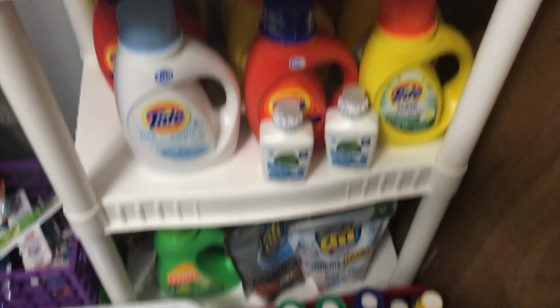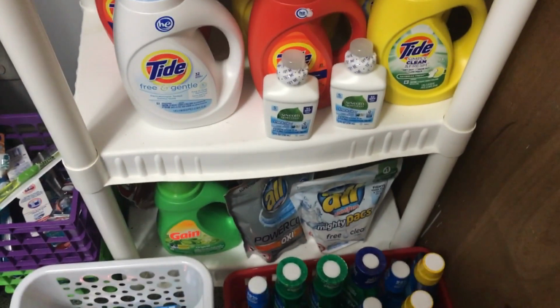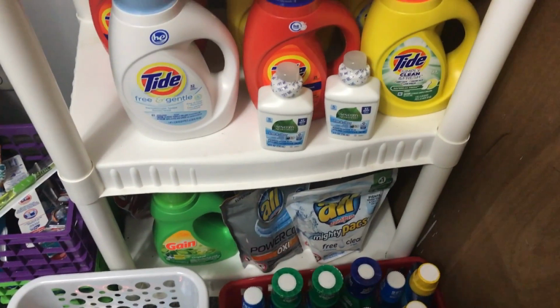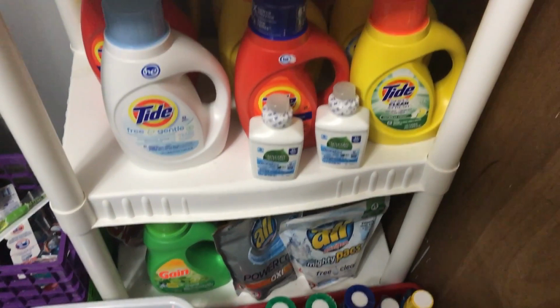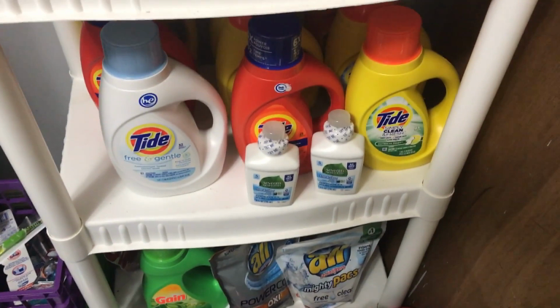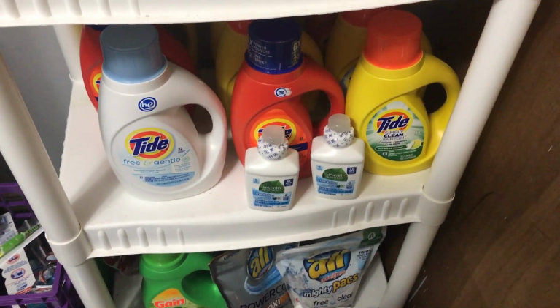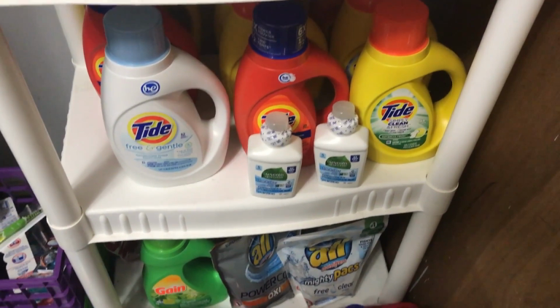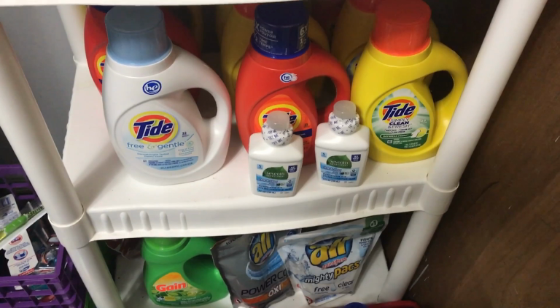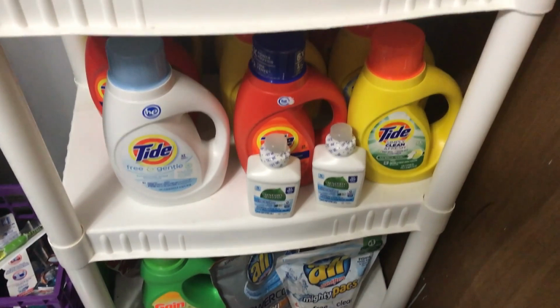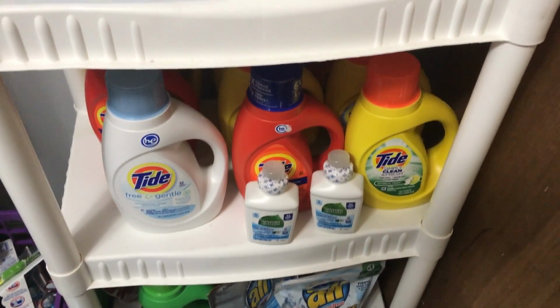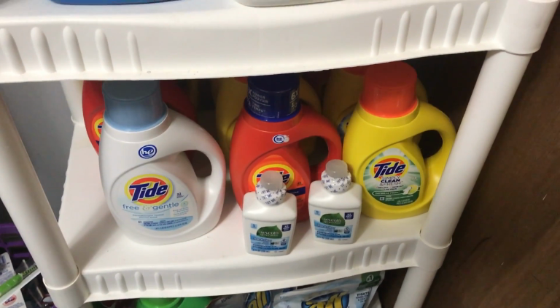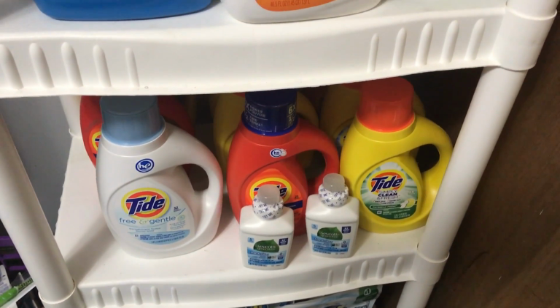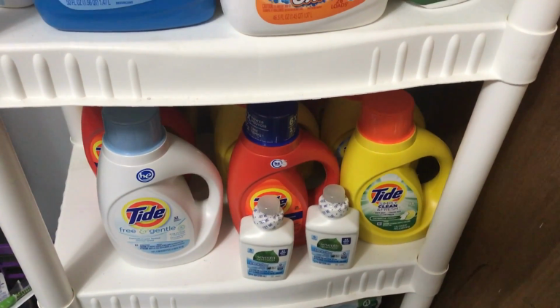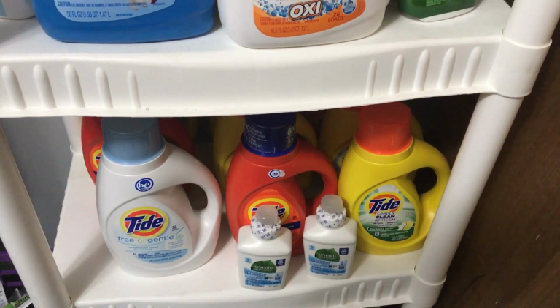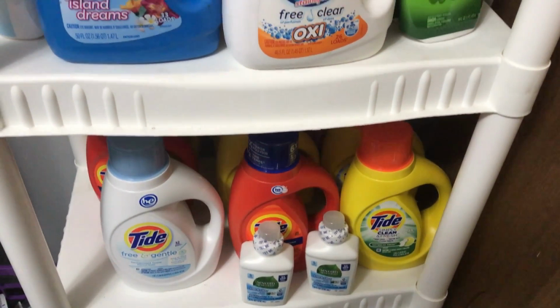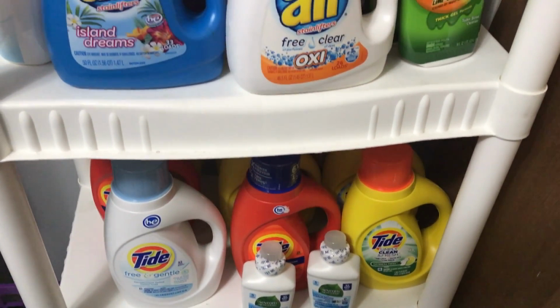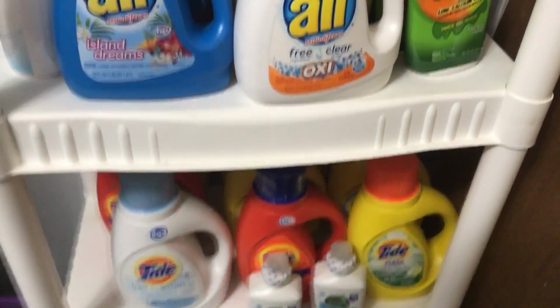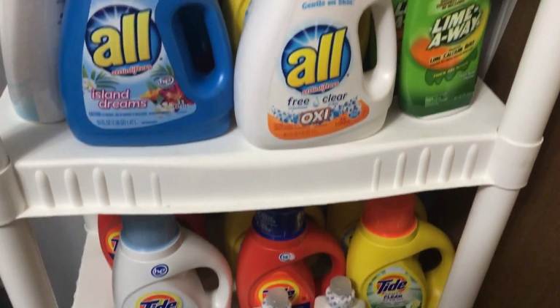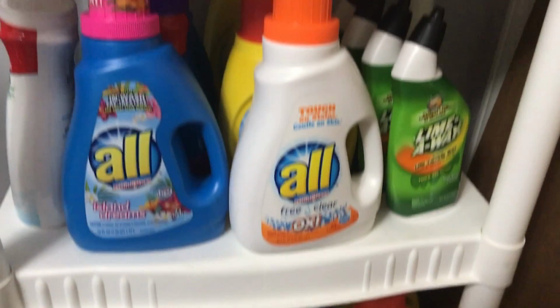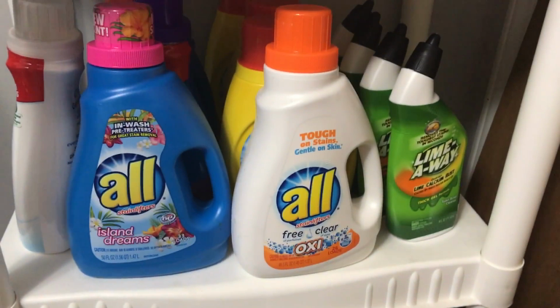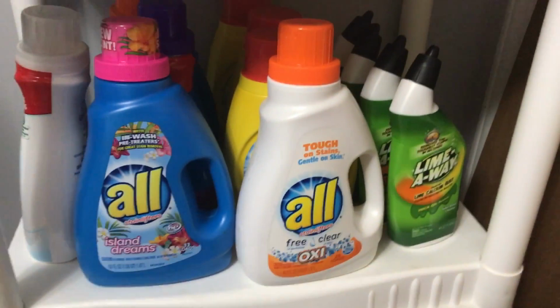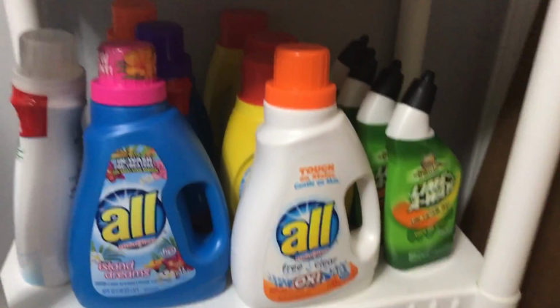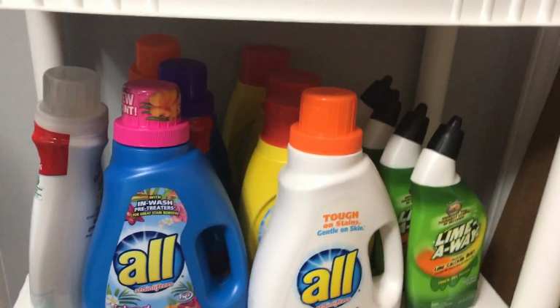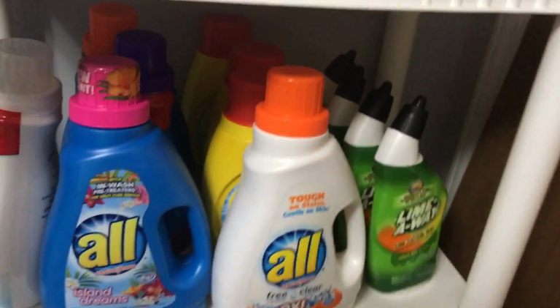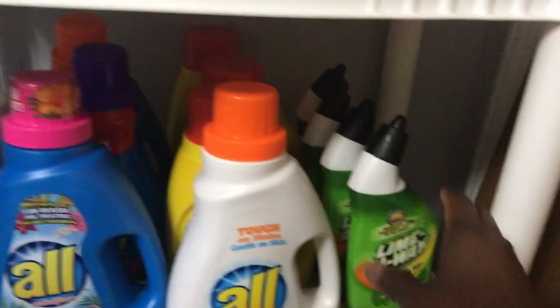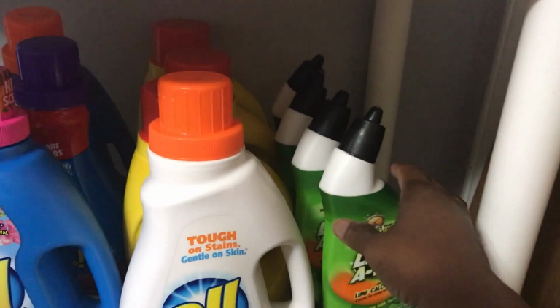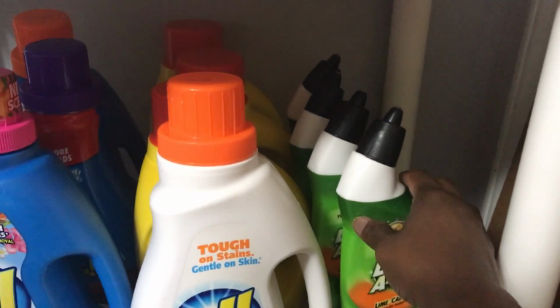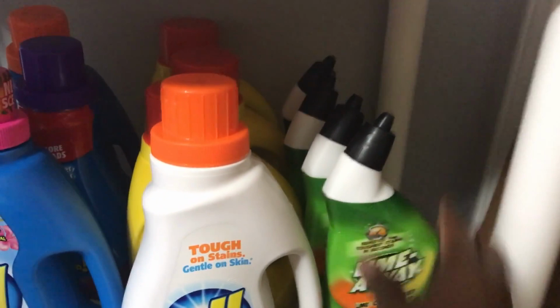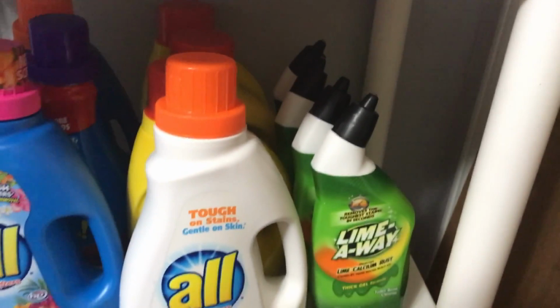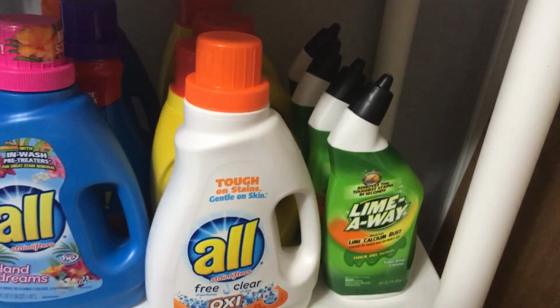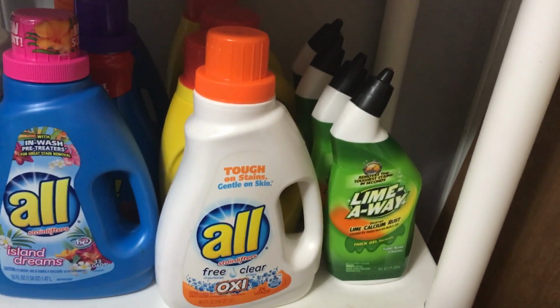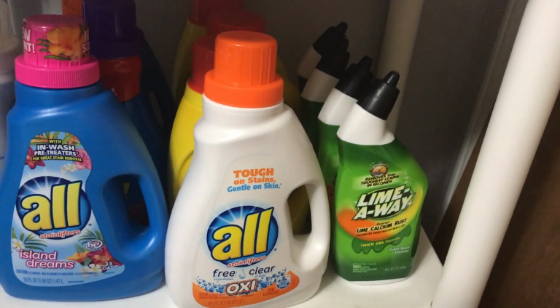I've got all Gain, I got Seventh Generation from Target, I got Tide — different Tides — I got All. And then over here is for my toilet — to clean my toilet — the Lime Away.